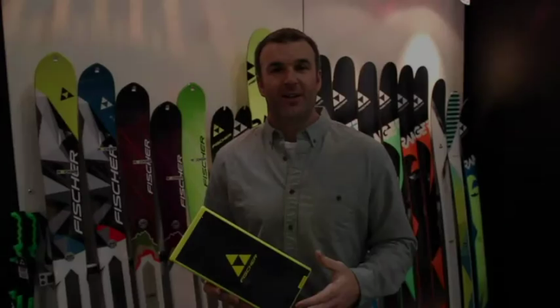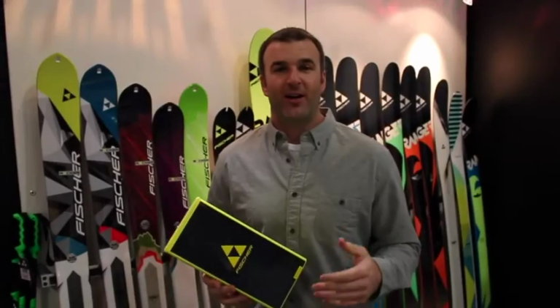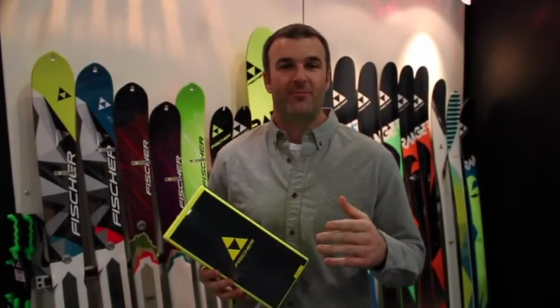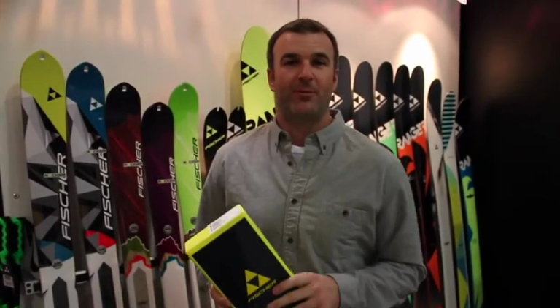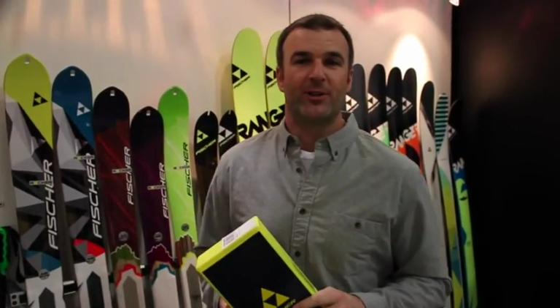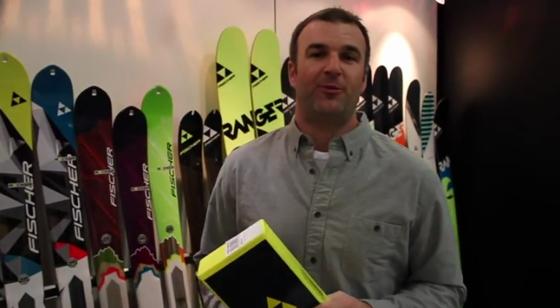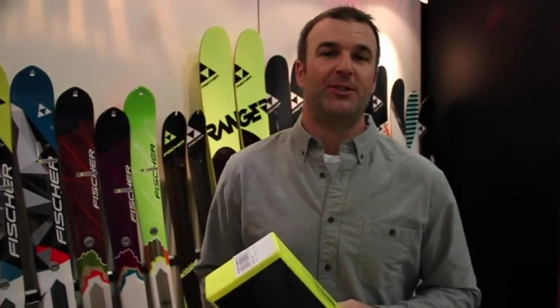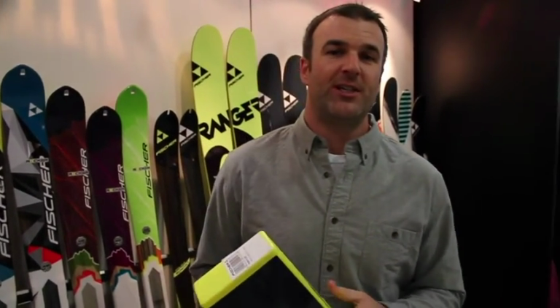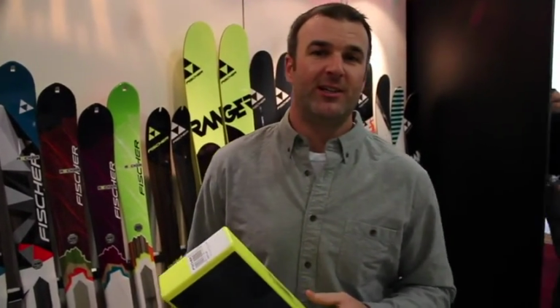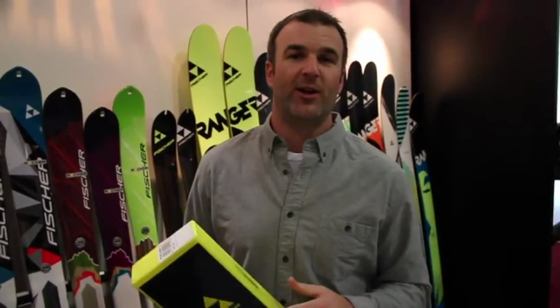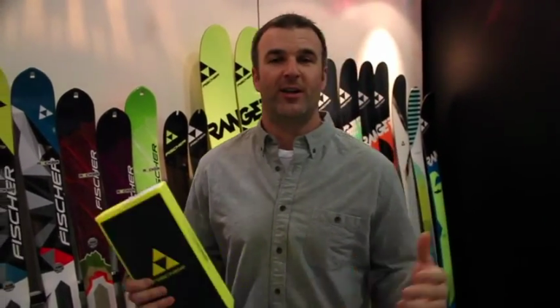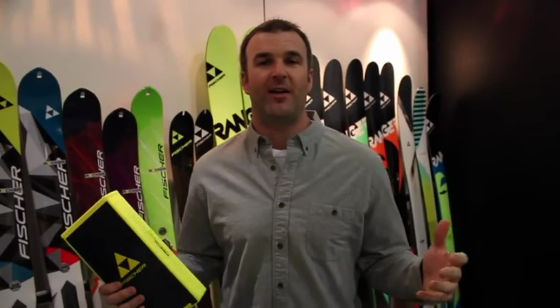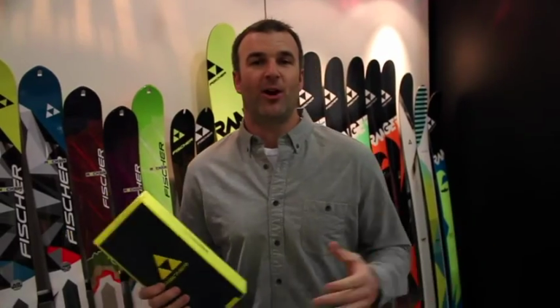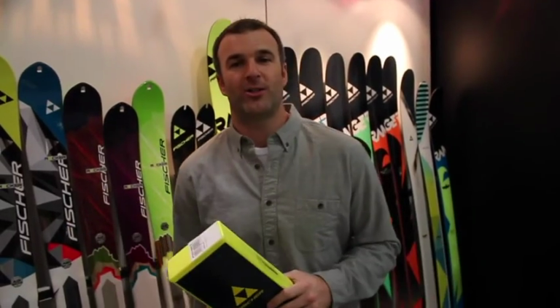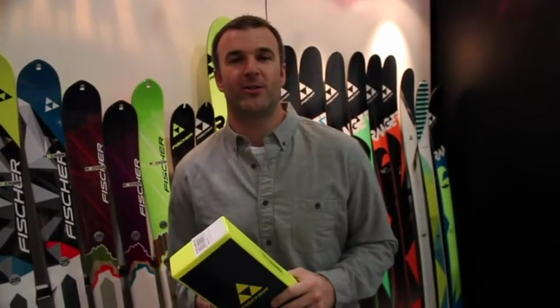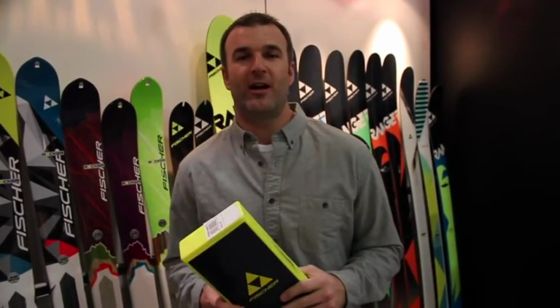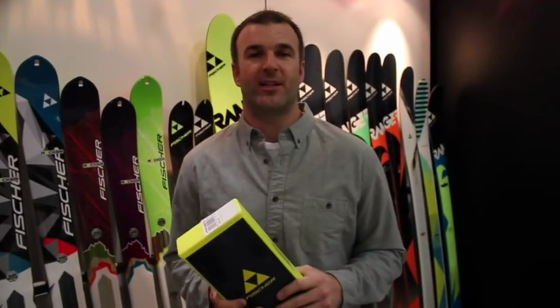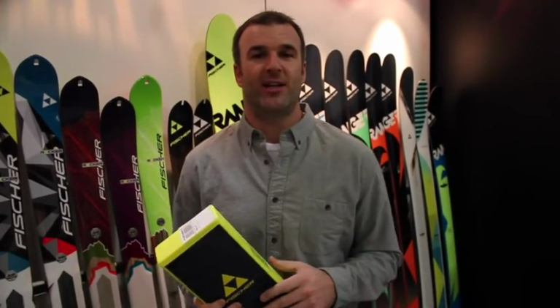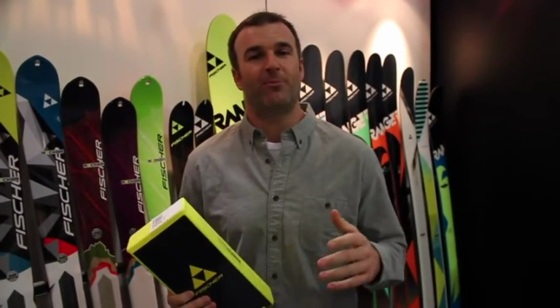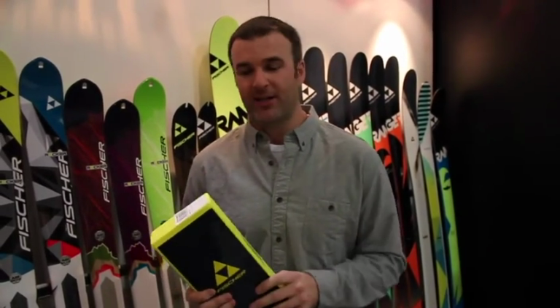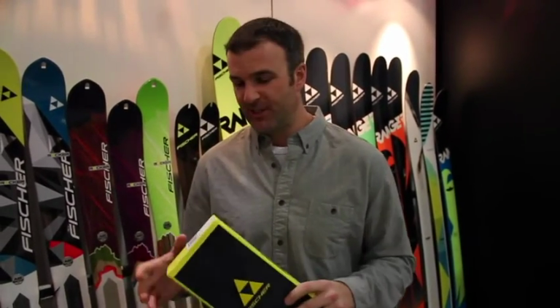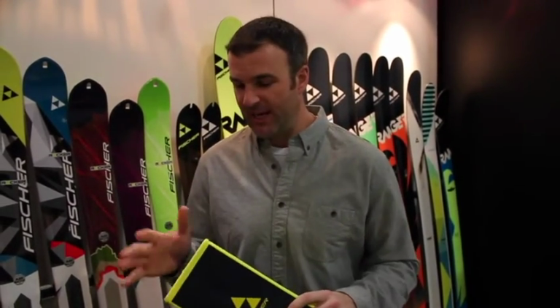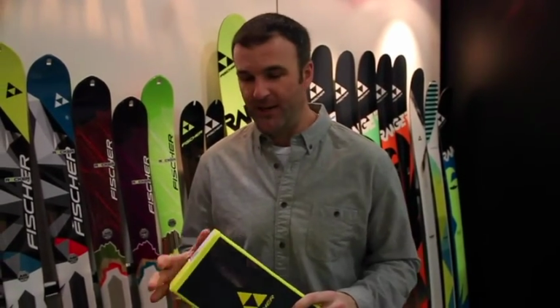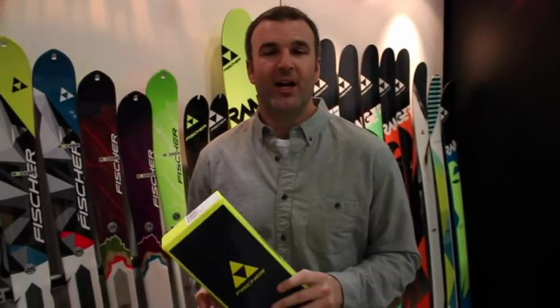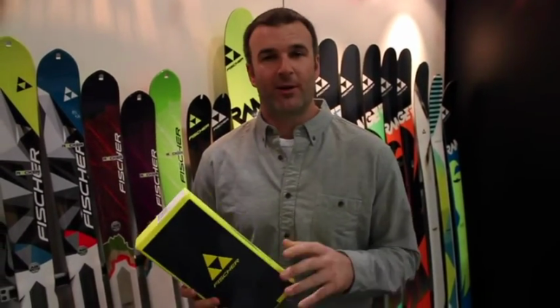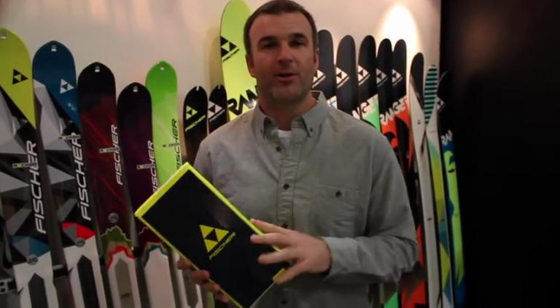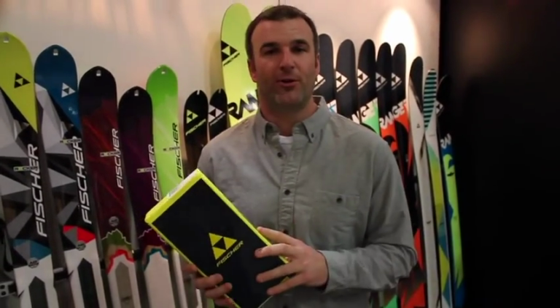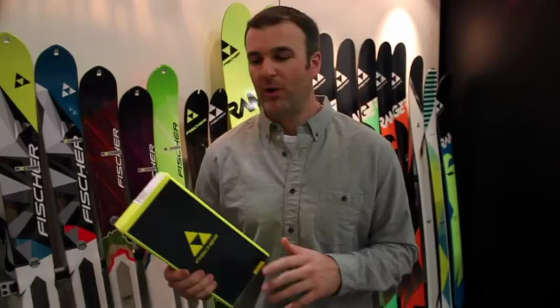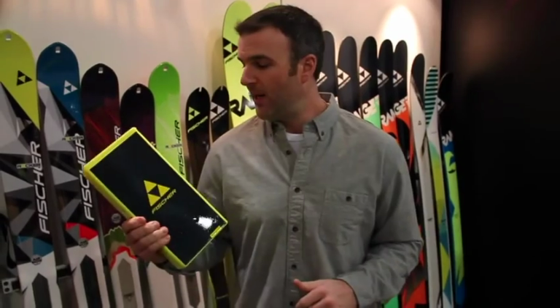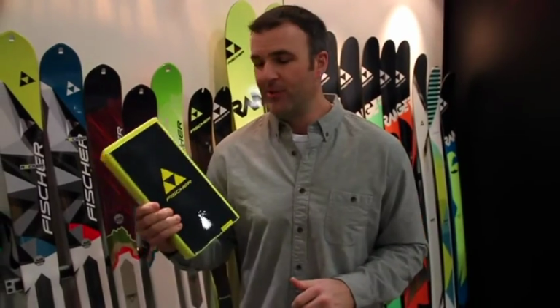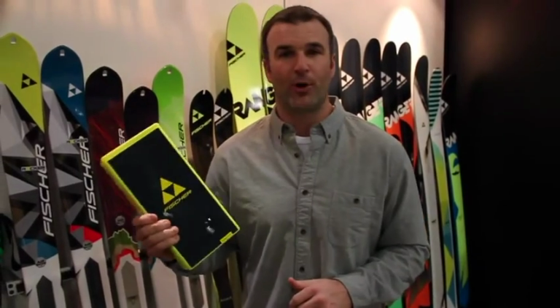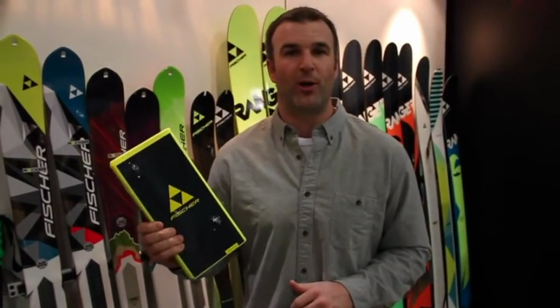I am Matt Berkowitz with Fischer Skis. We are here at the OR Show 2016, with Backcountry Skiing Canada. I'm going to run you through a new pro foil.